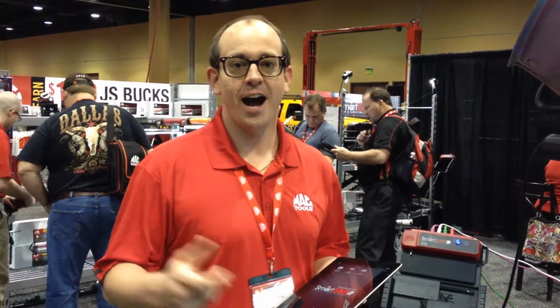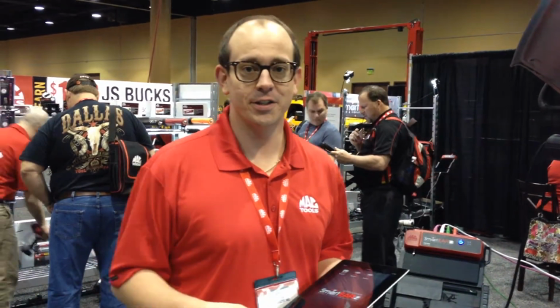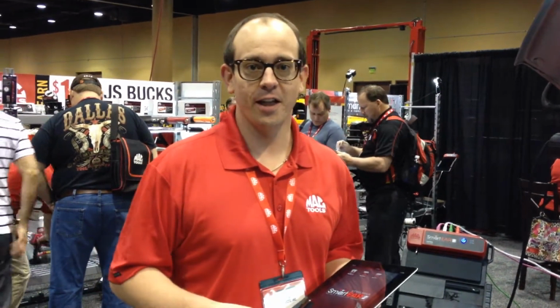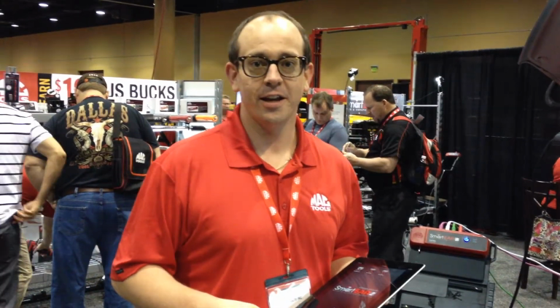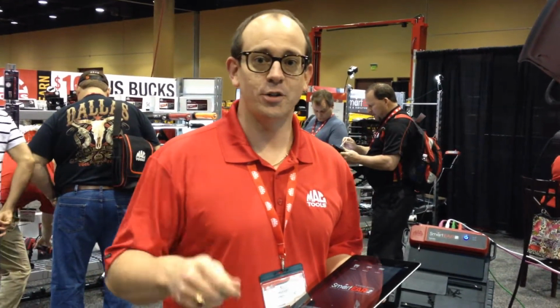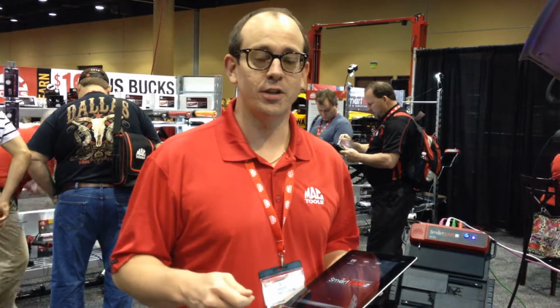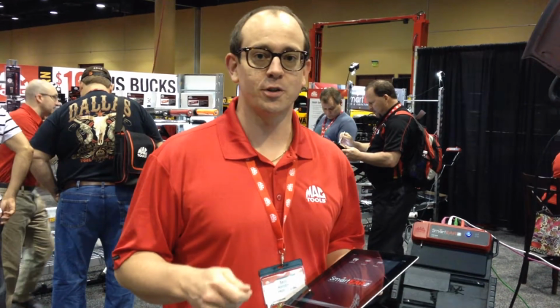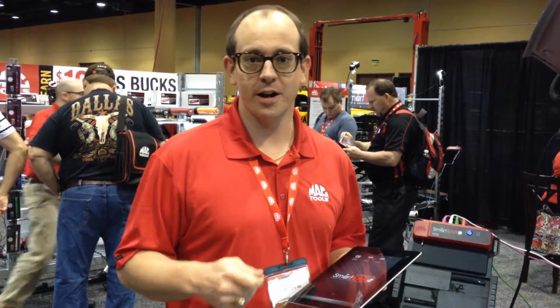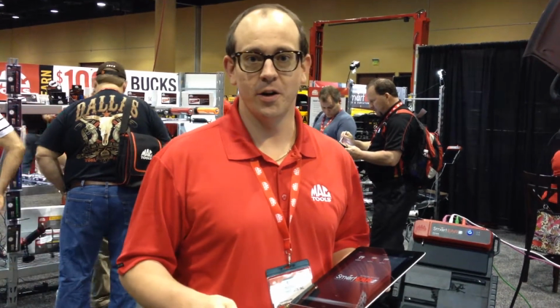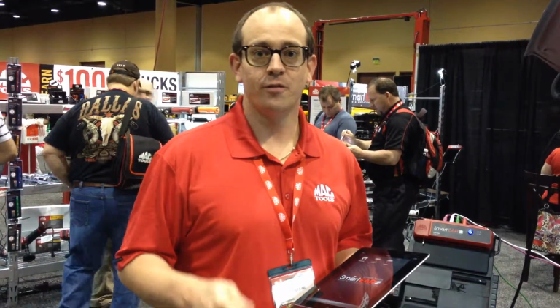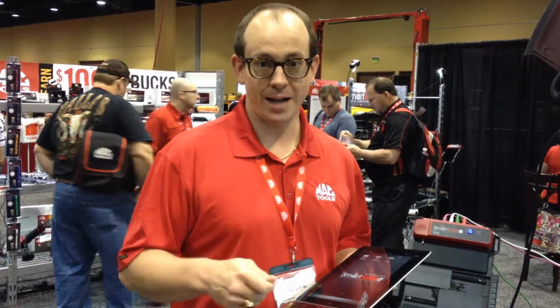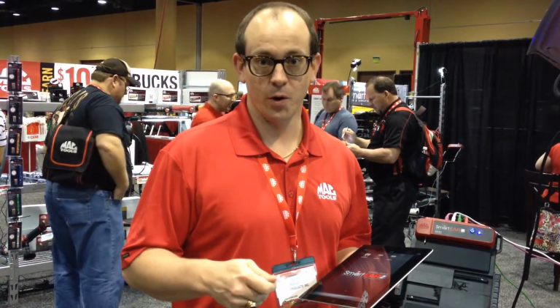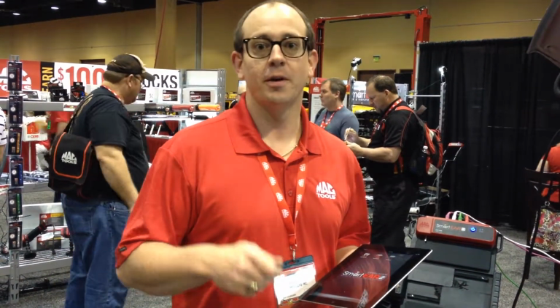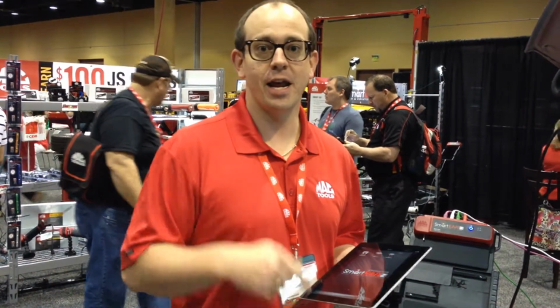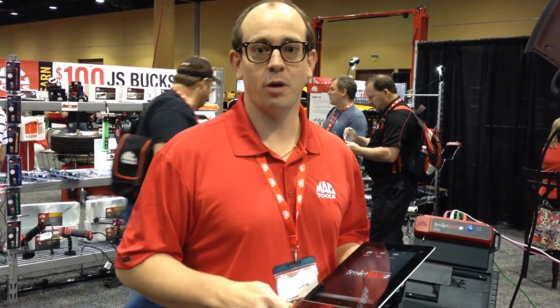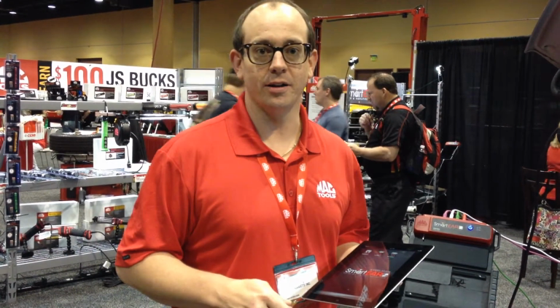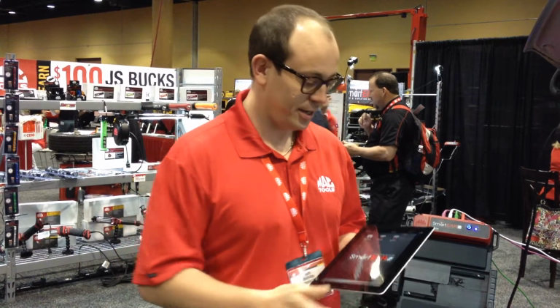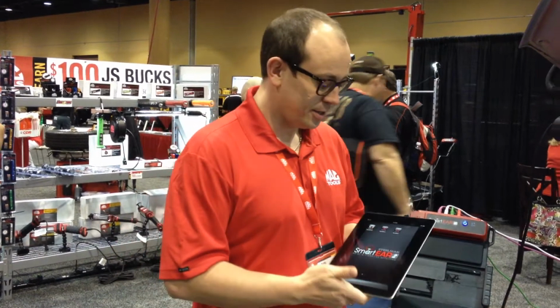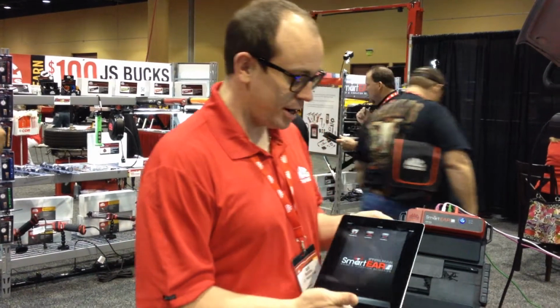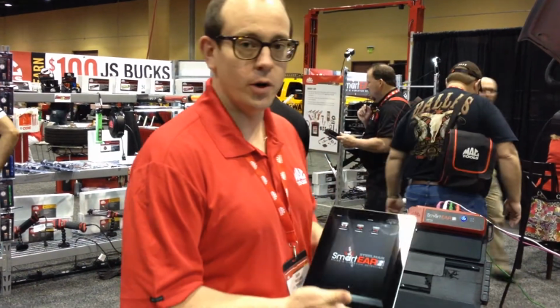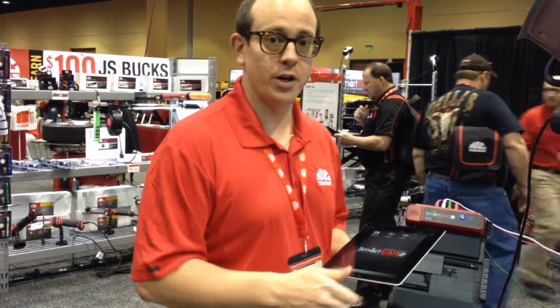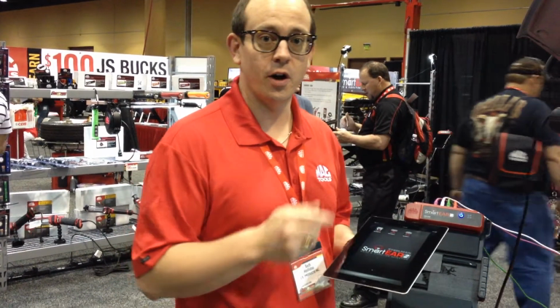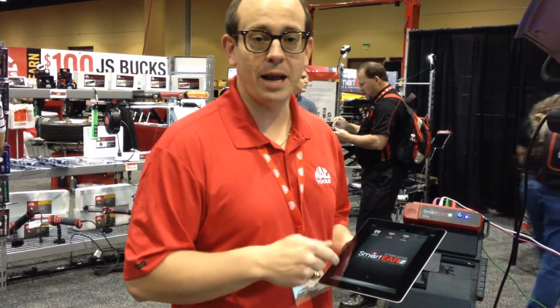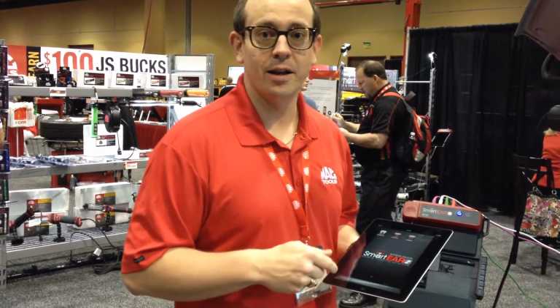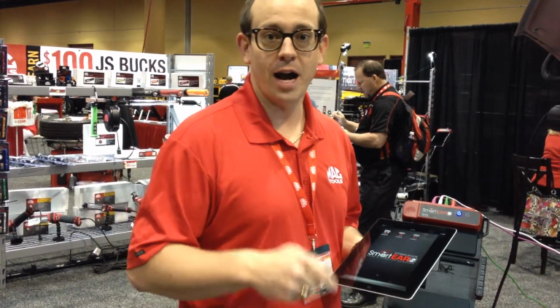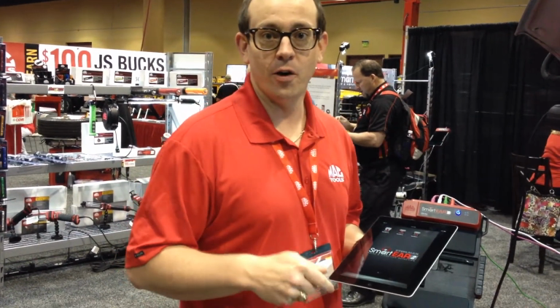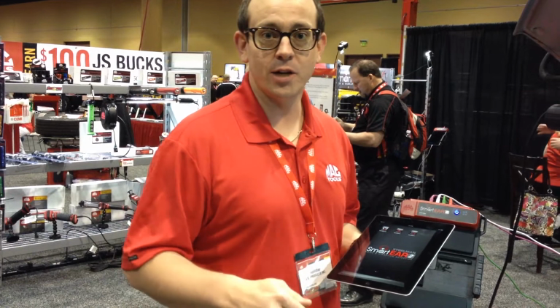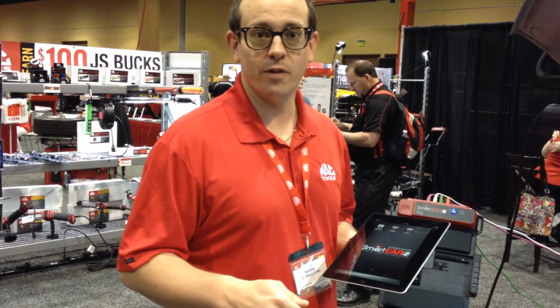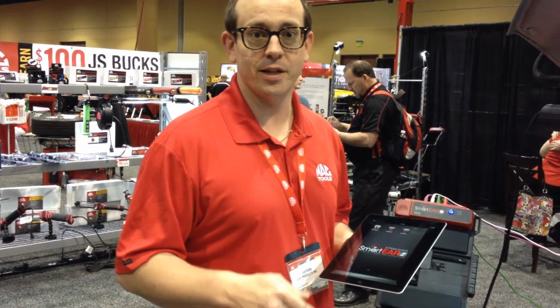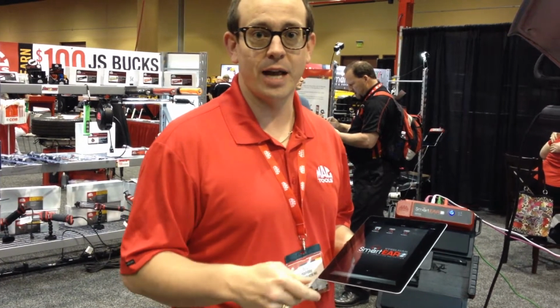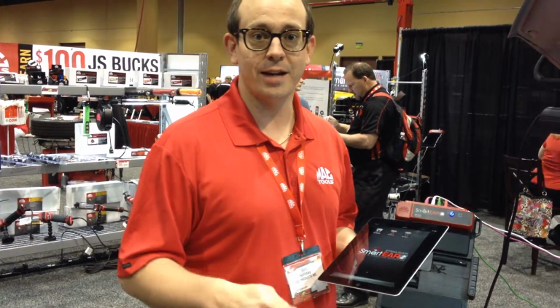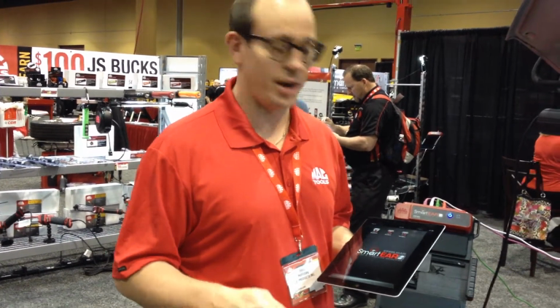Hi, this is Seth Holliday introducing Smartier 2 Mac Tools by JS Products. Smartier 2 will turn your iPad, iPhone, or Android device into a sound detection device.